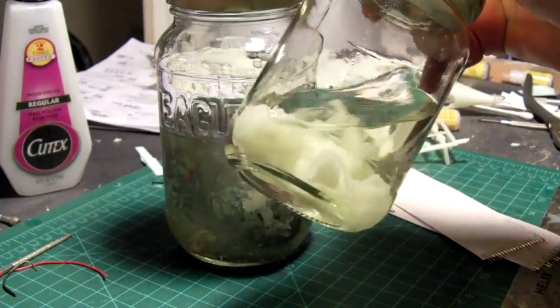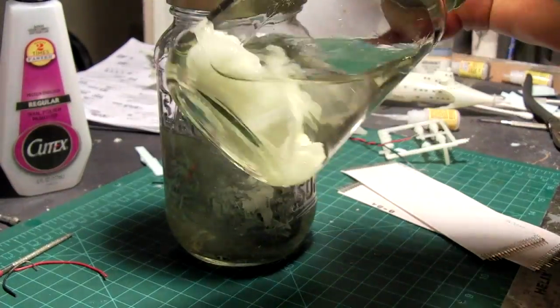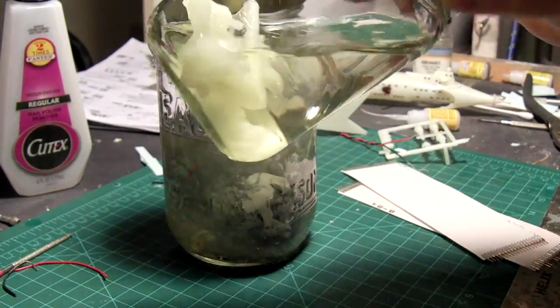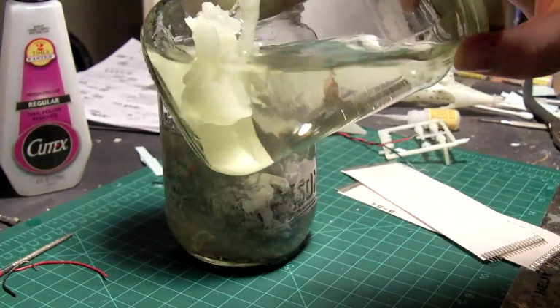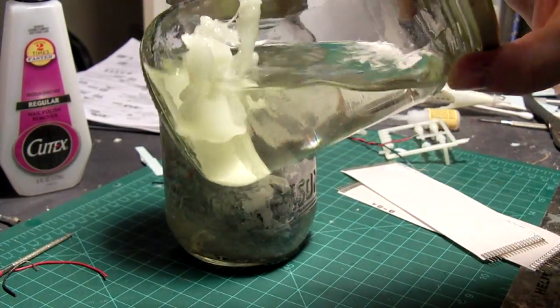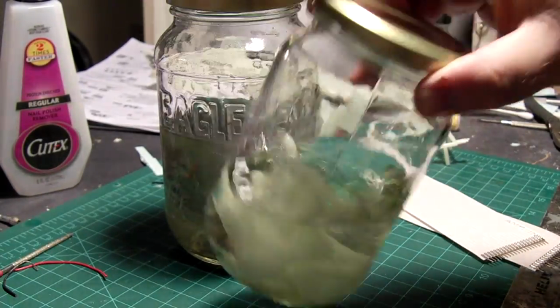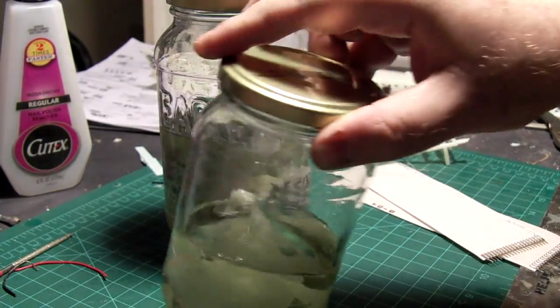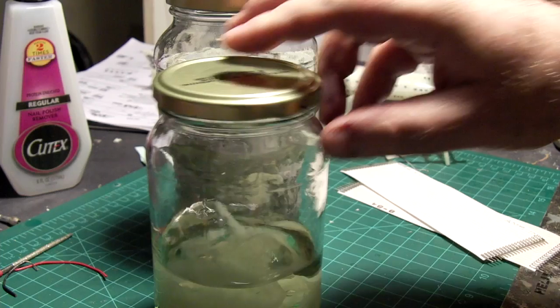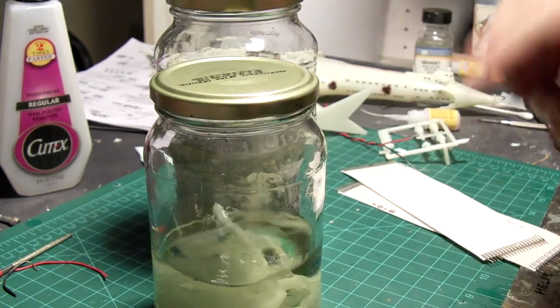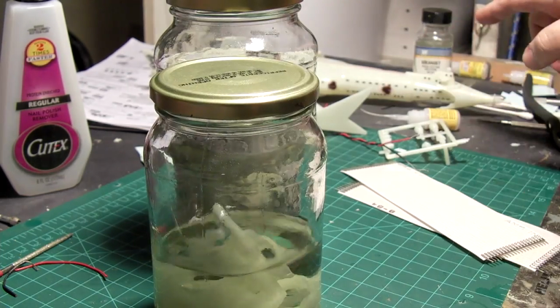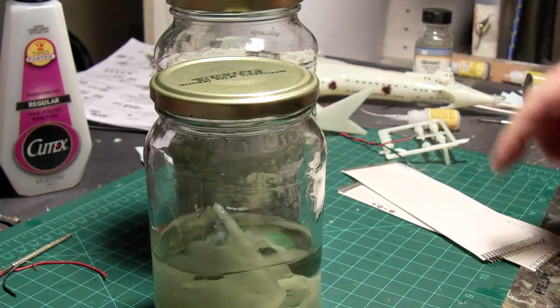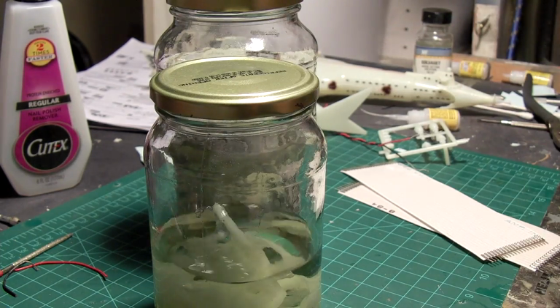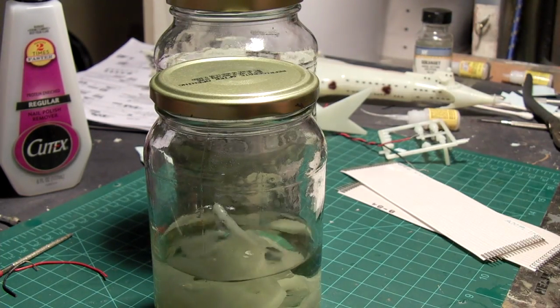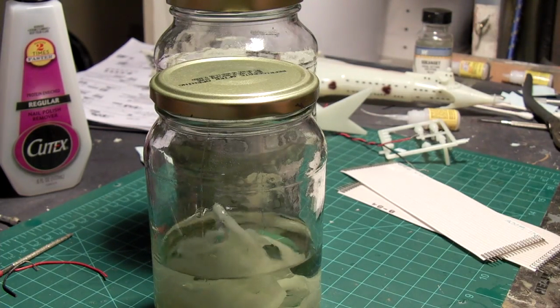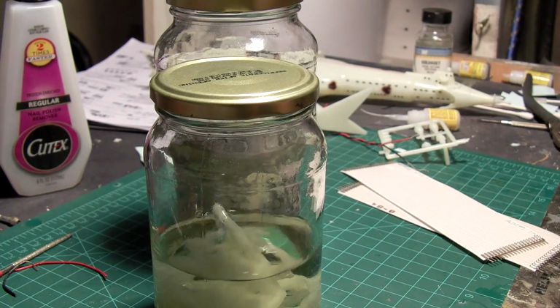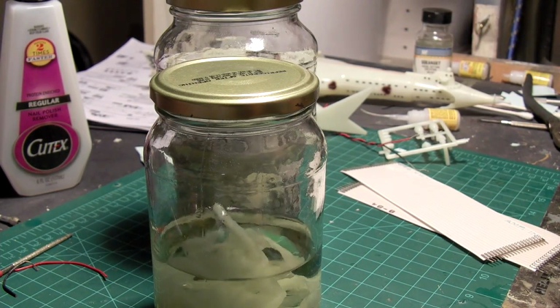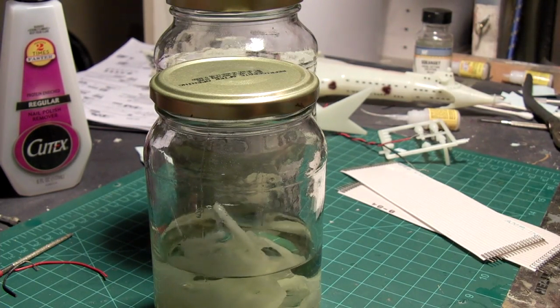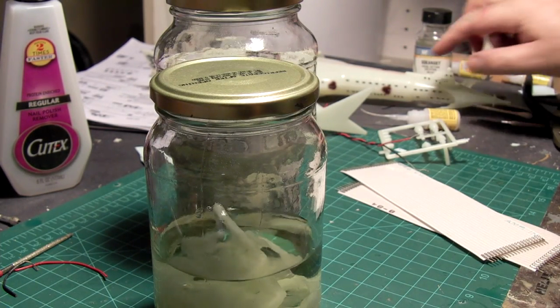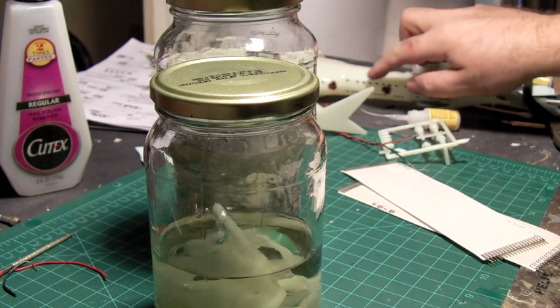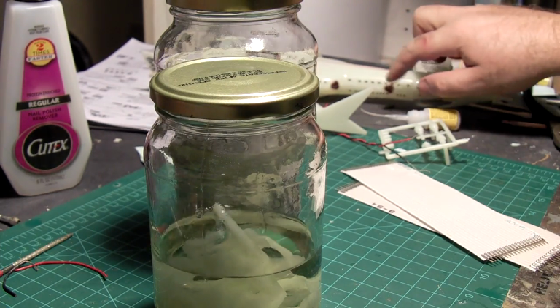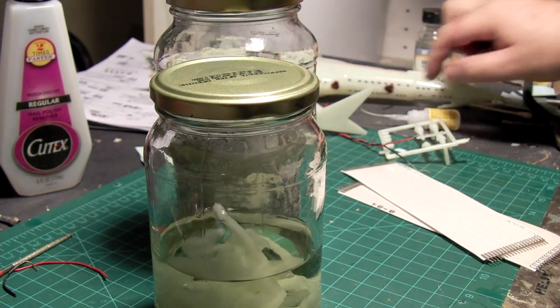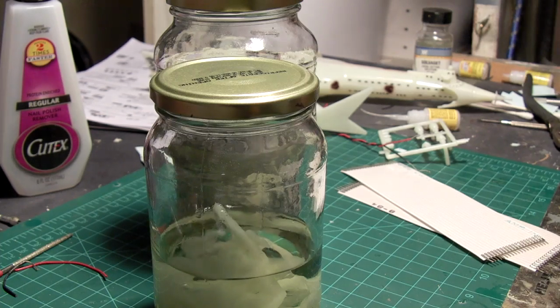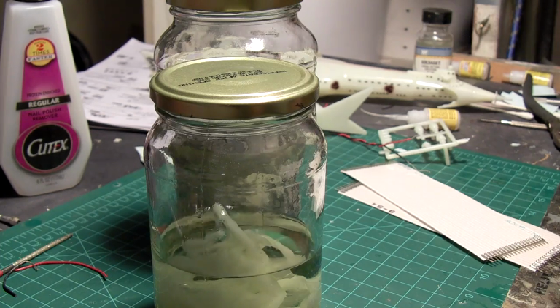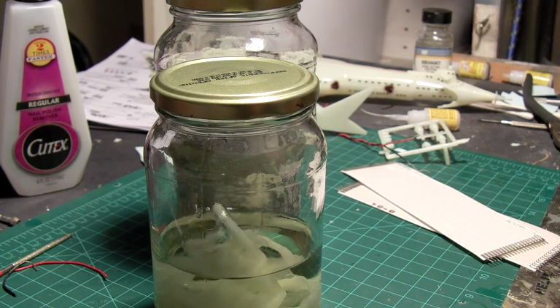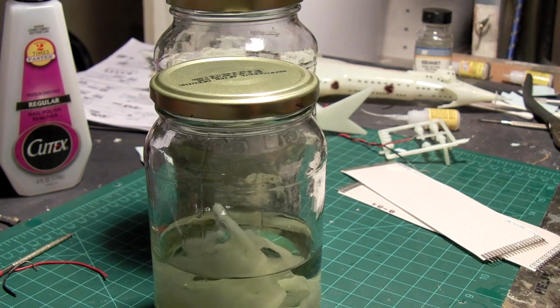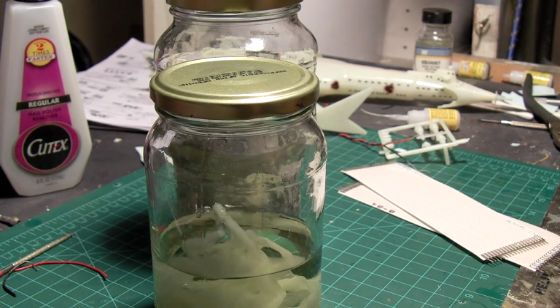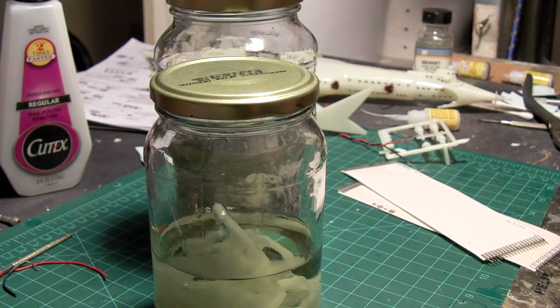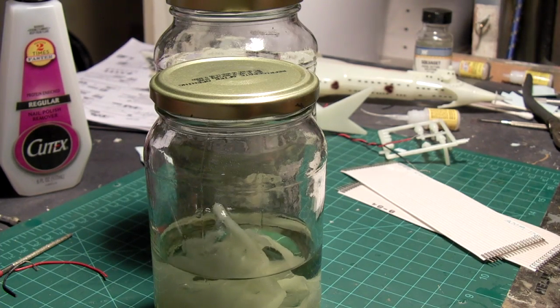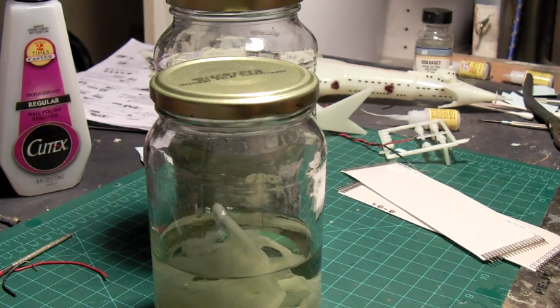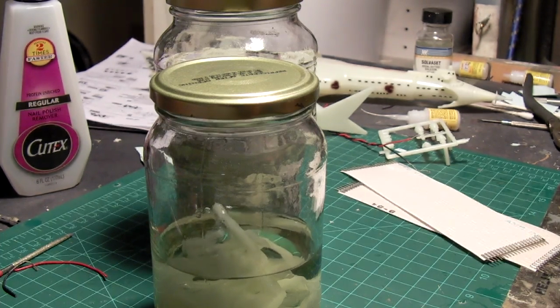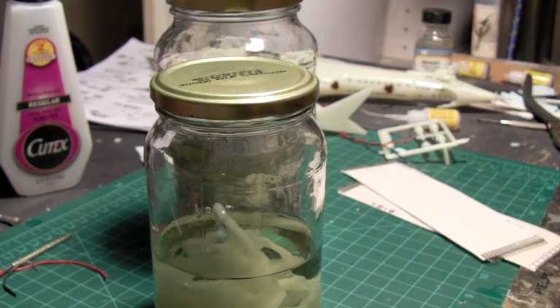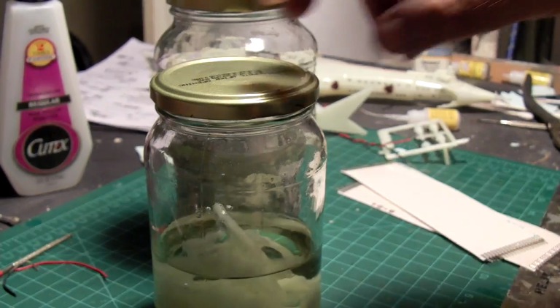So once this melts a lot more, I will stretch a little bit onto the mystery ship over there, and we'll take a look at what that's like to repair.